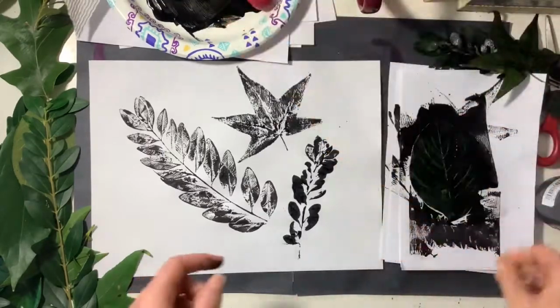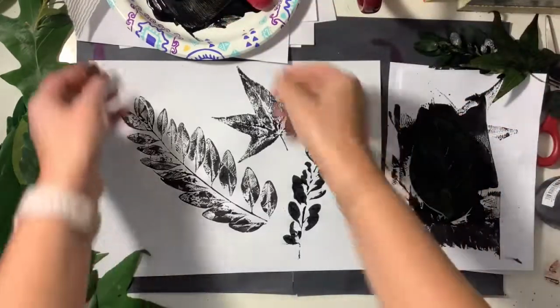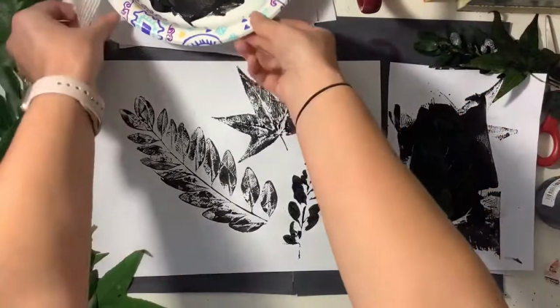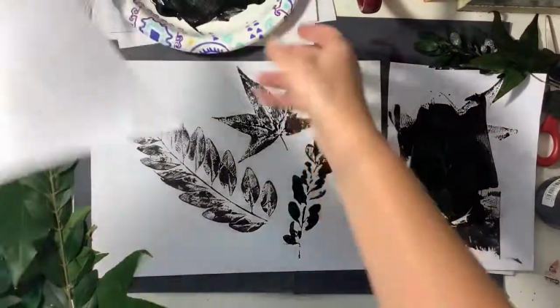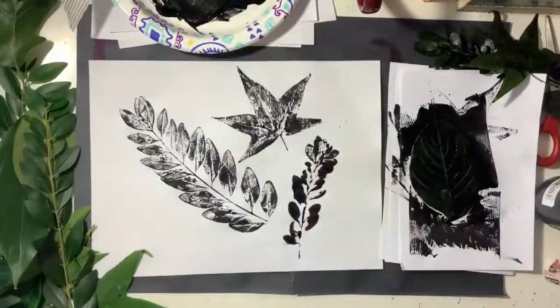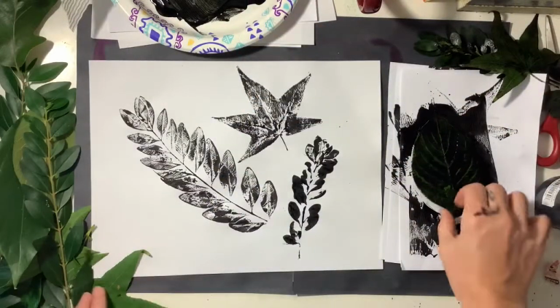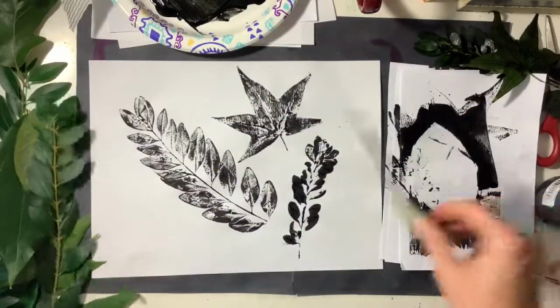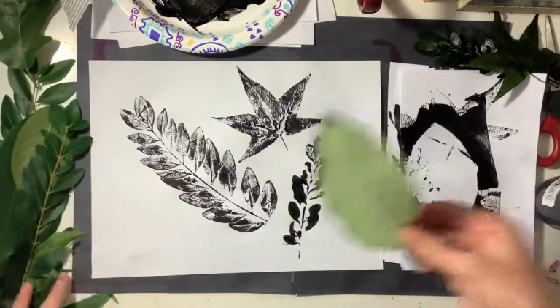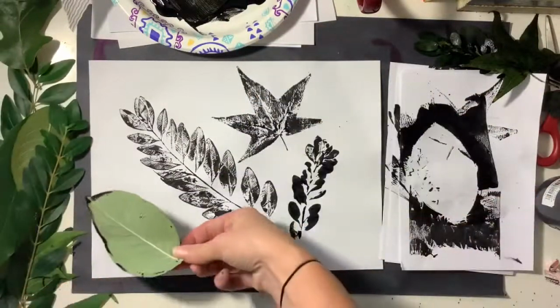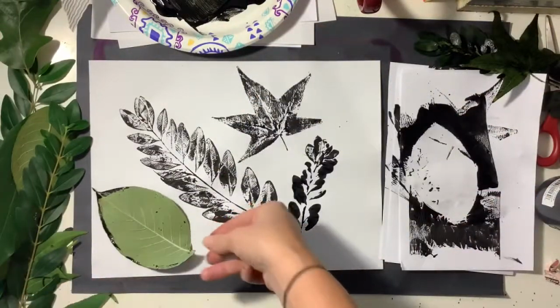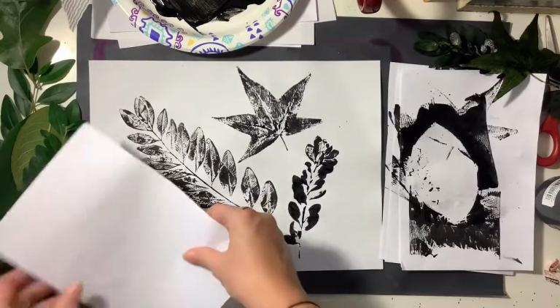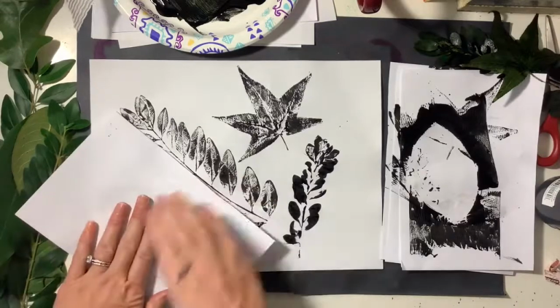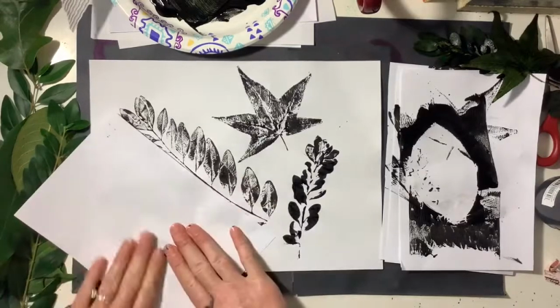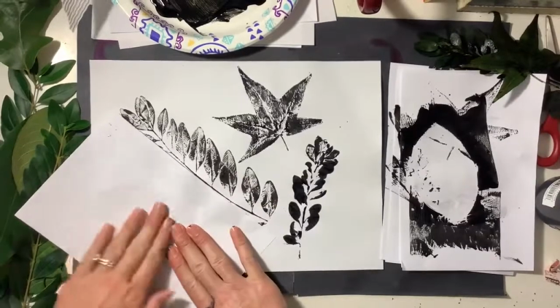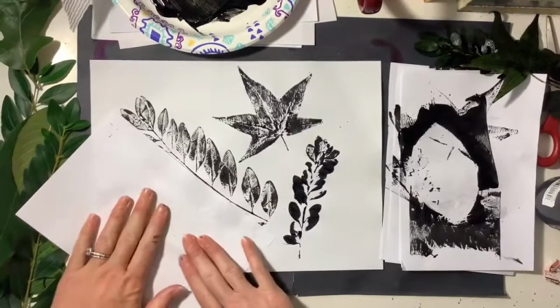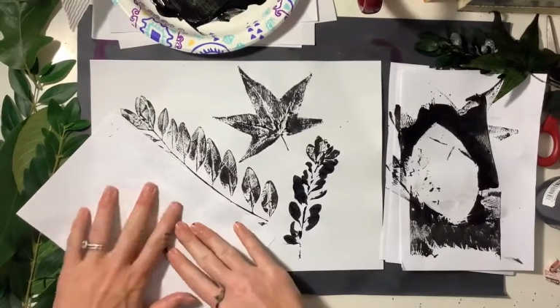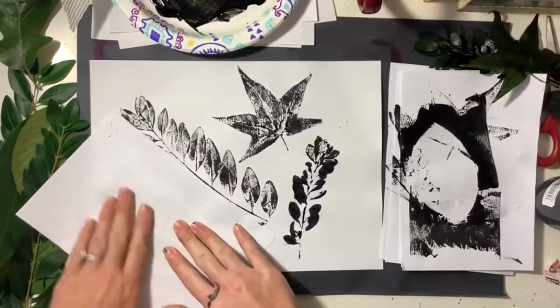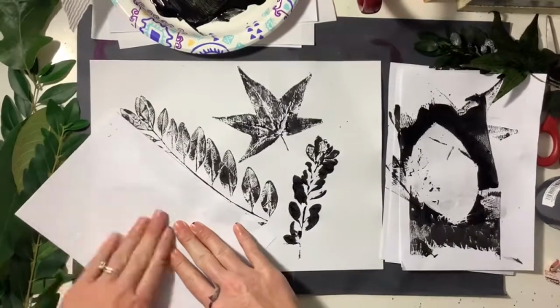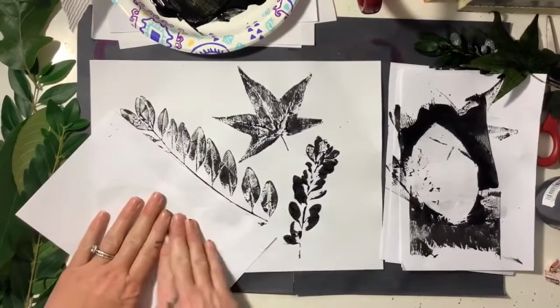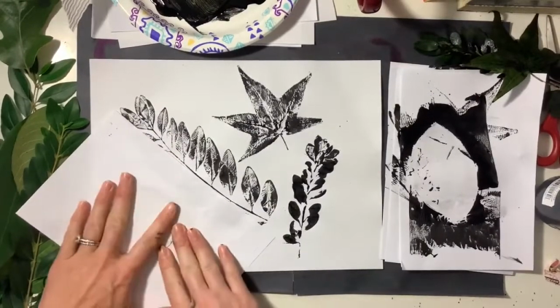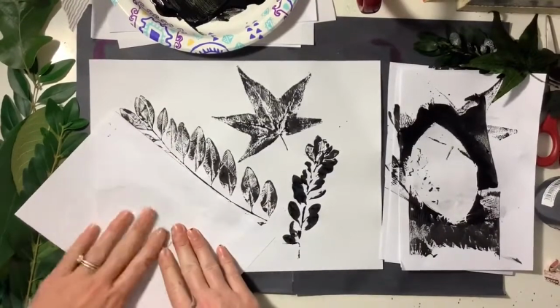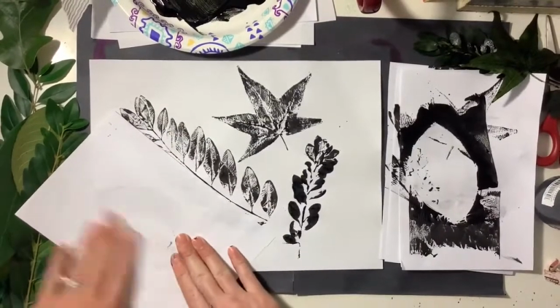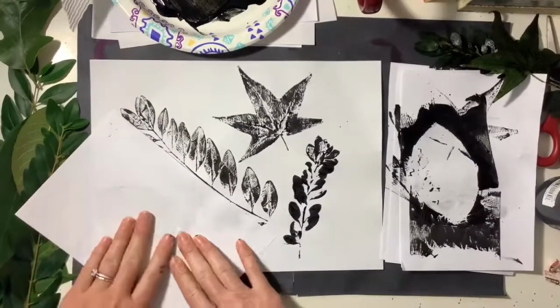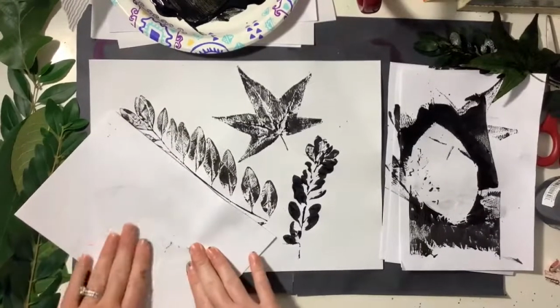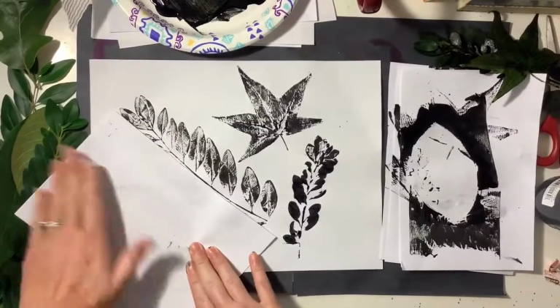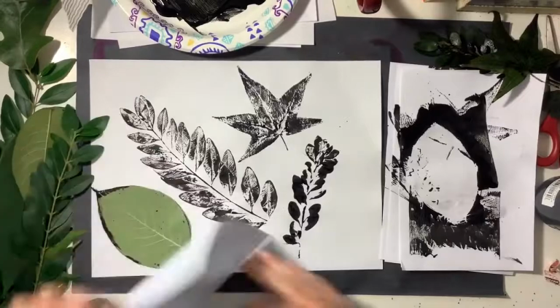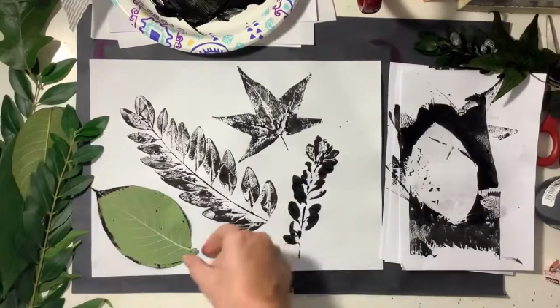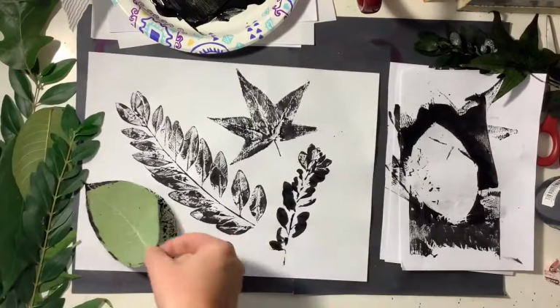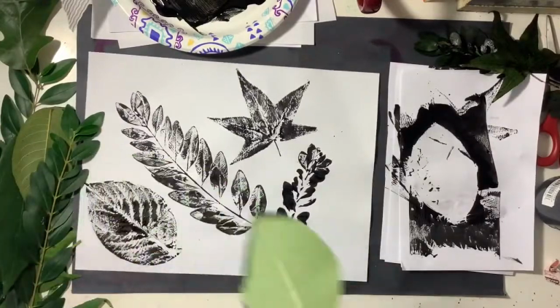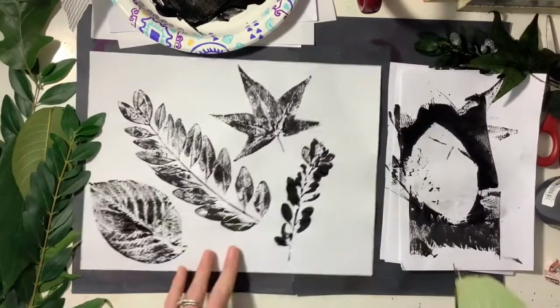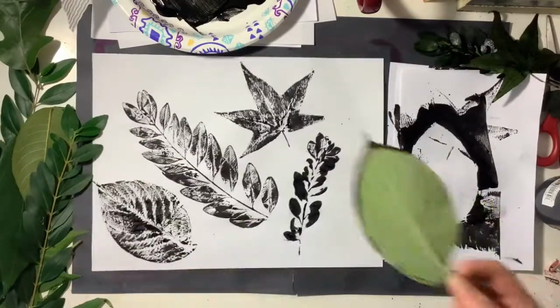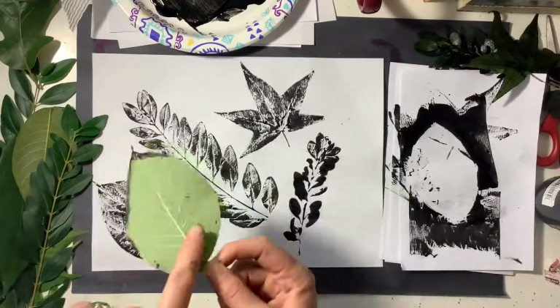You can play around with printing from the front side of the leaf or the back side and see if you get different textures. See if the lines stand out more one way or the other.